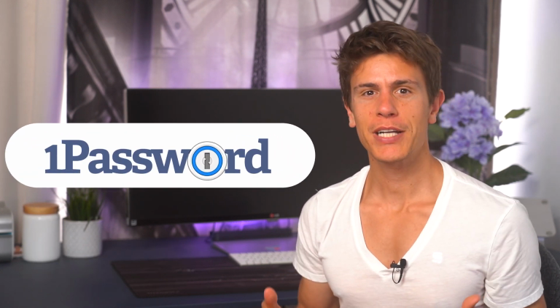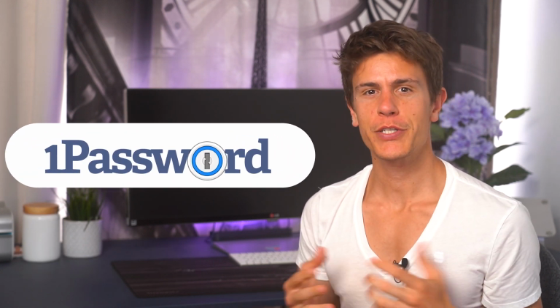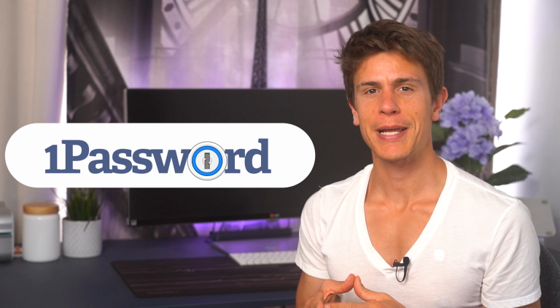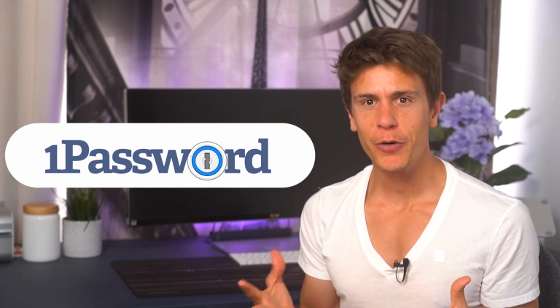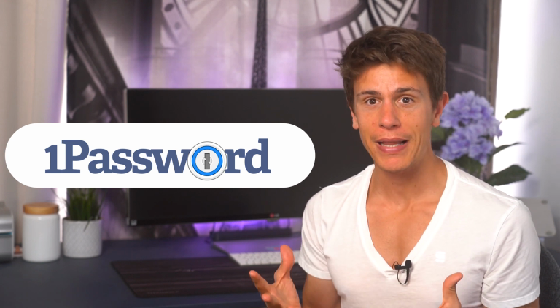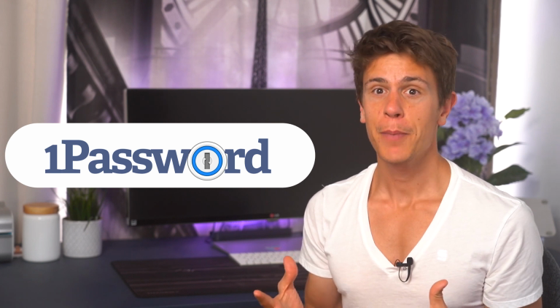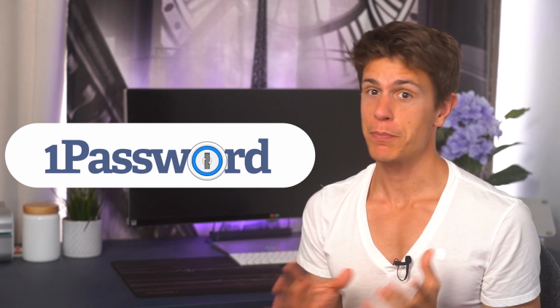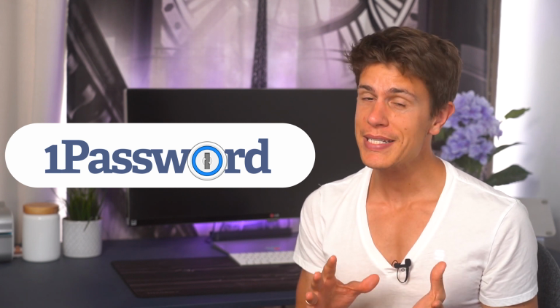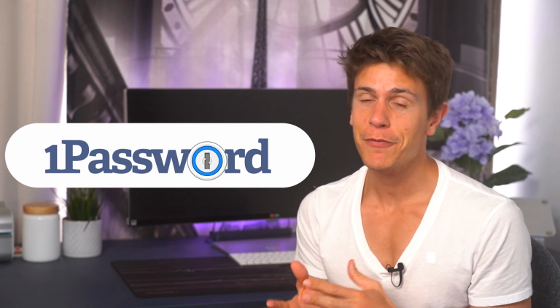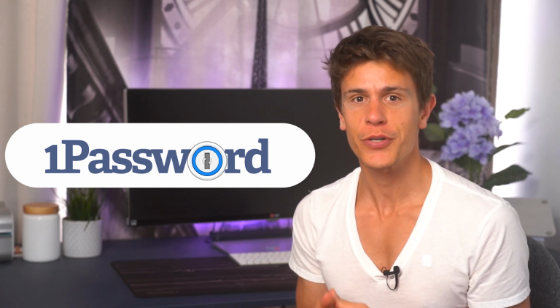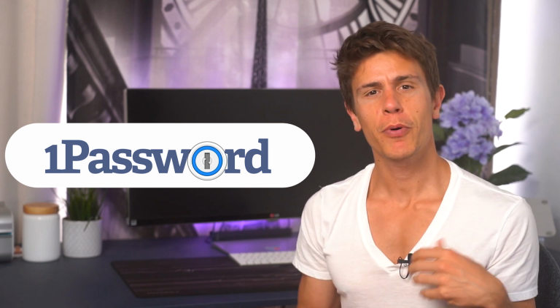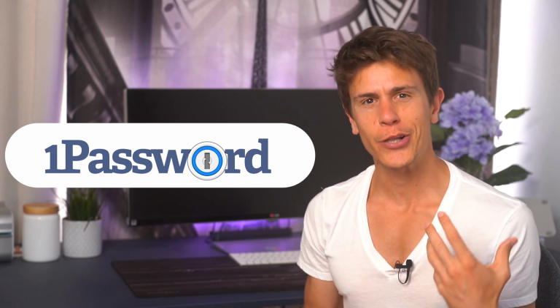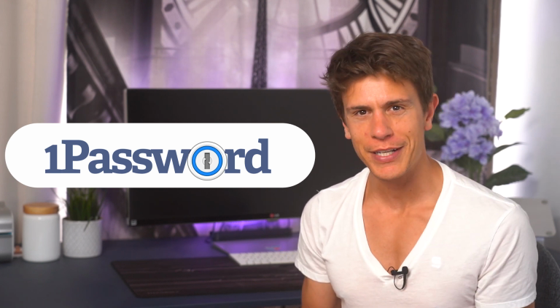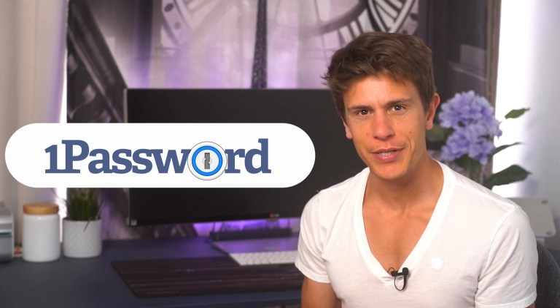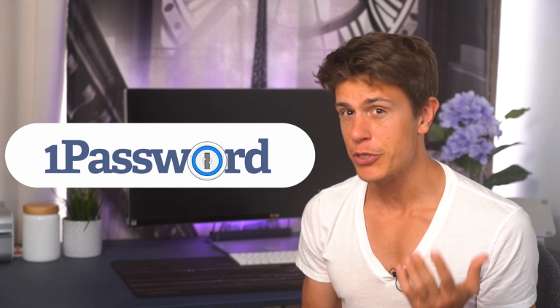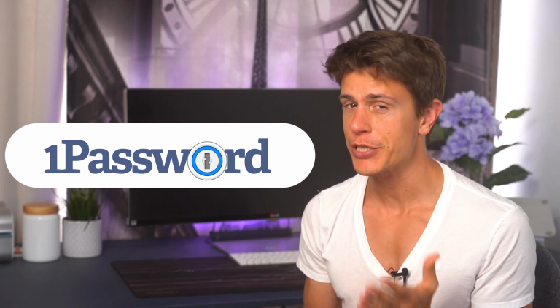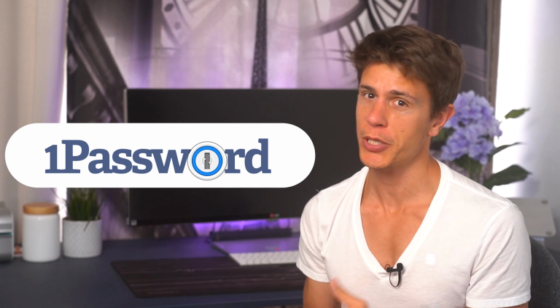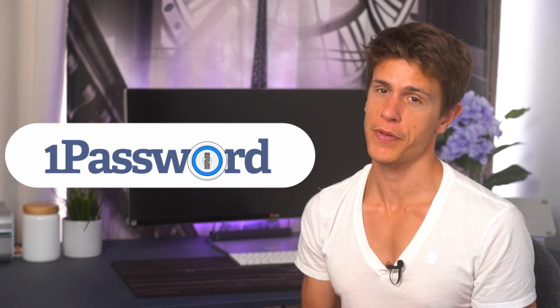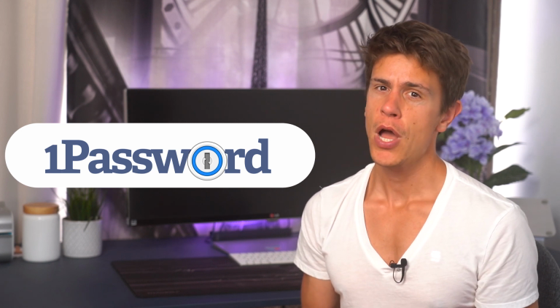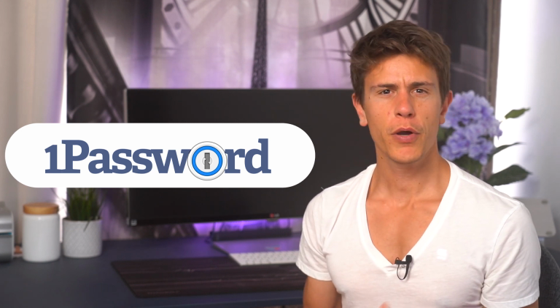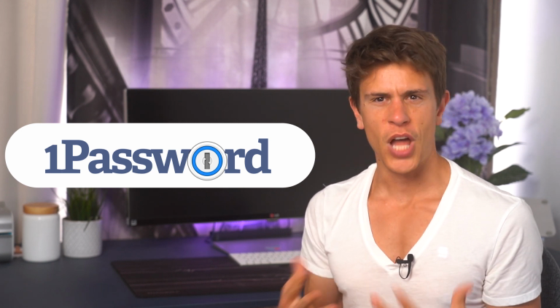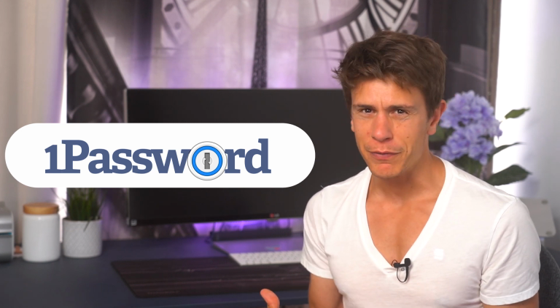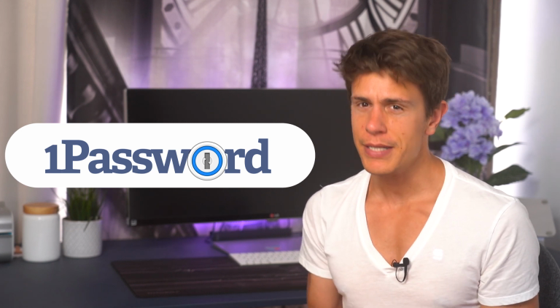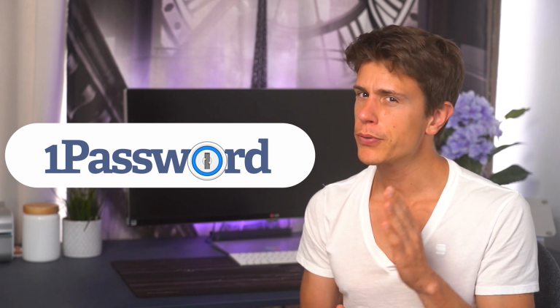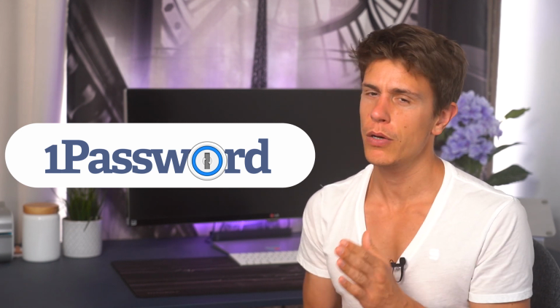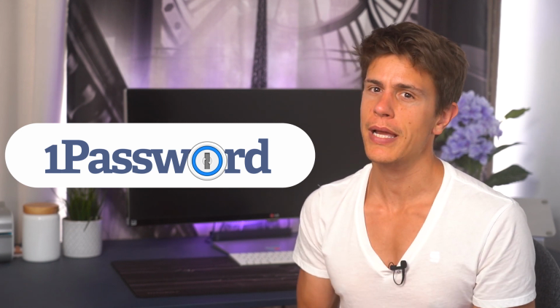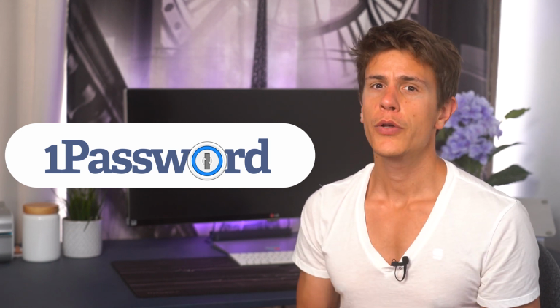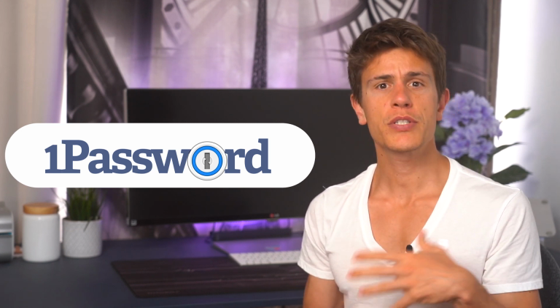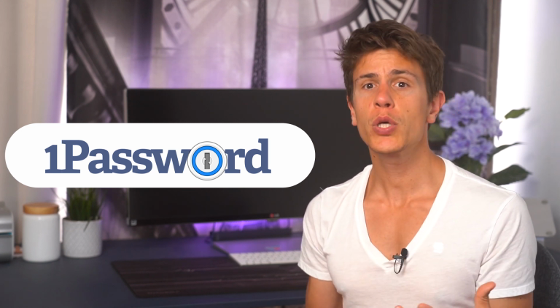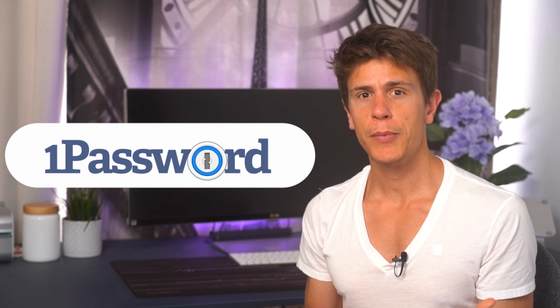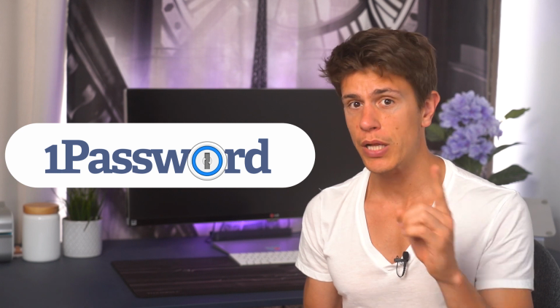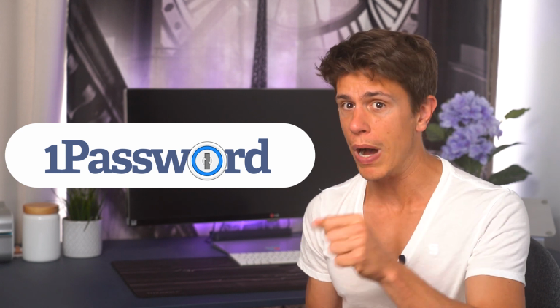1Password strikes a perfect balance between price and features, providing a lot of extra goodies without charging too much for them. Although it's not perfect, it's pretty close and throughout this review I'm going to tell you why.